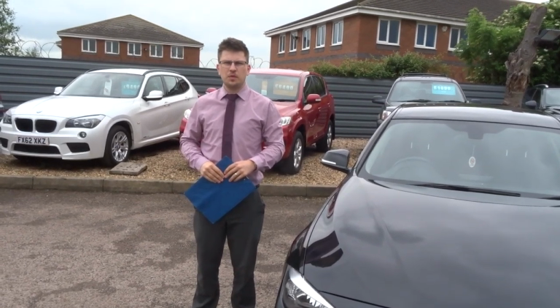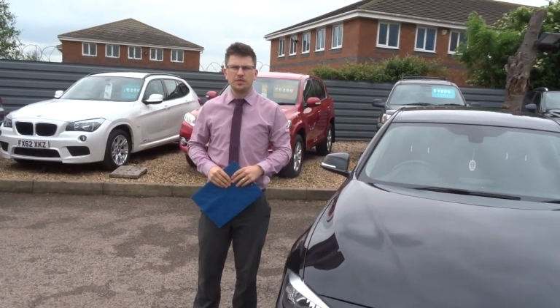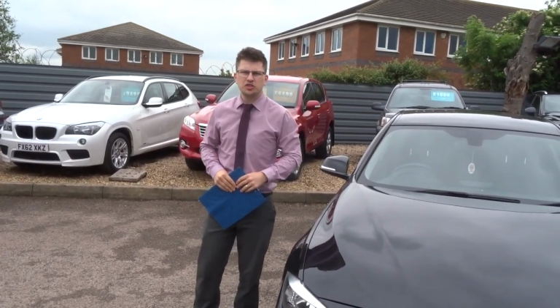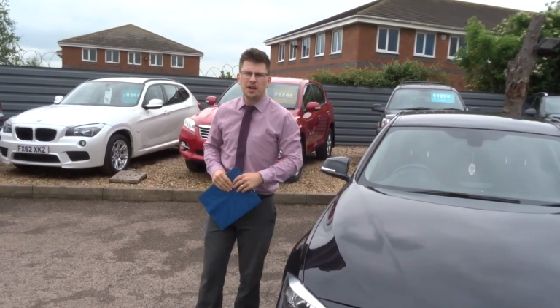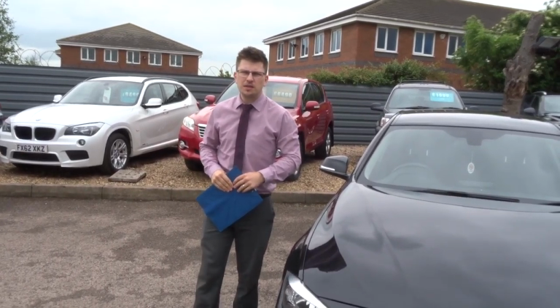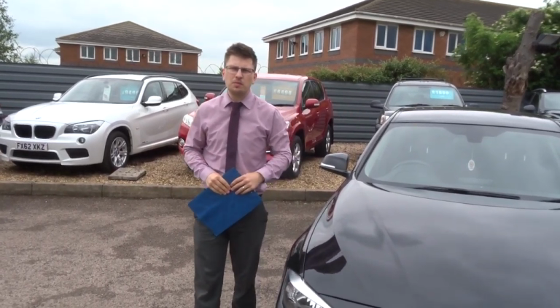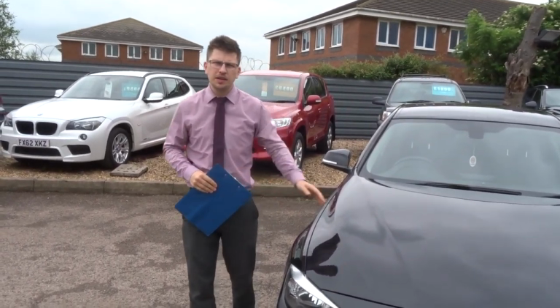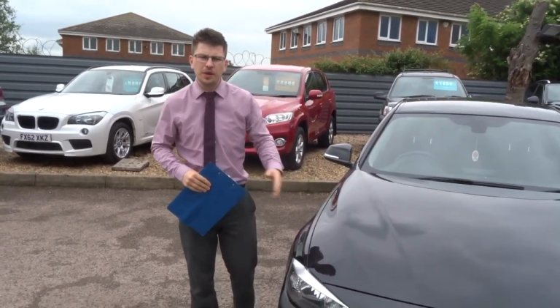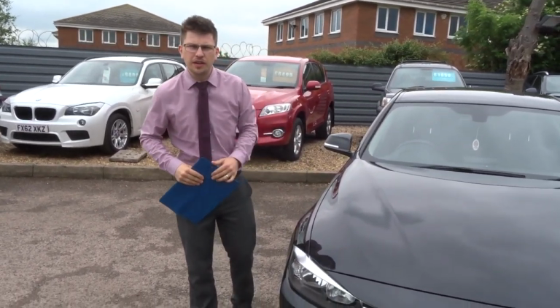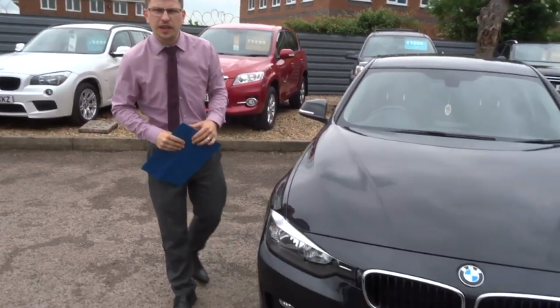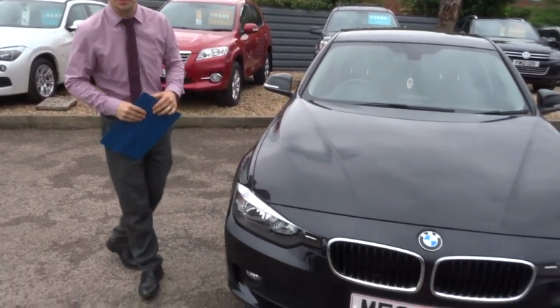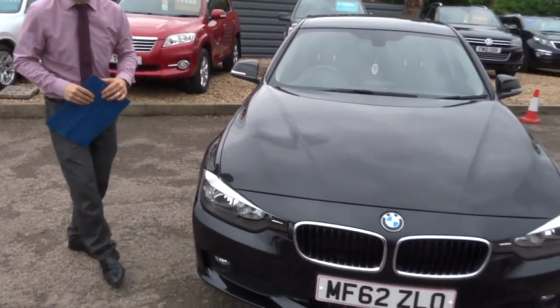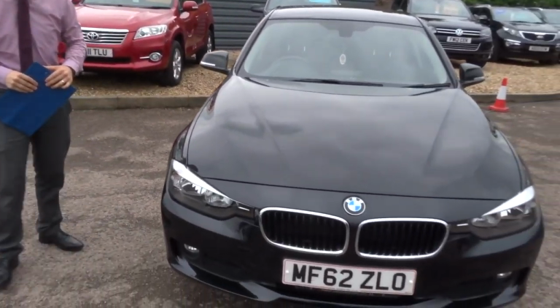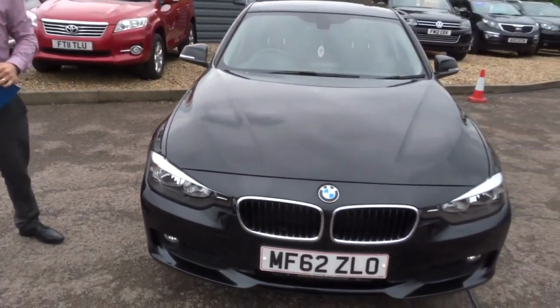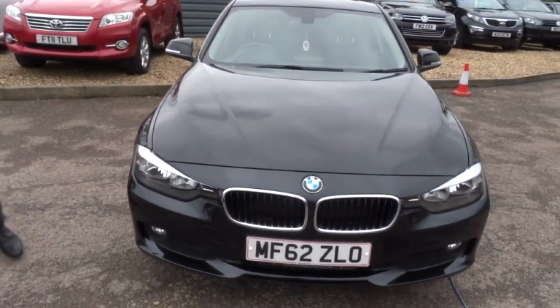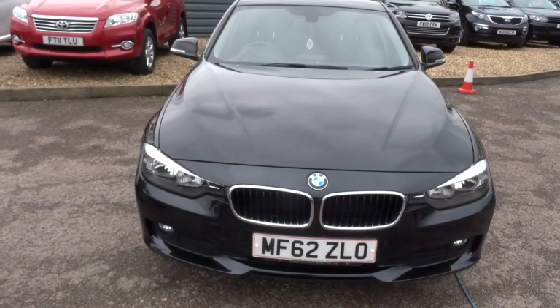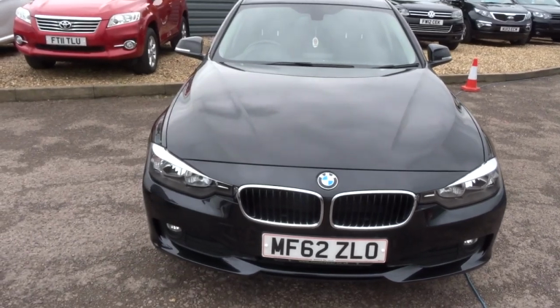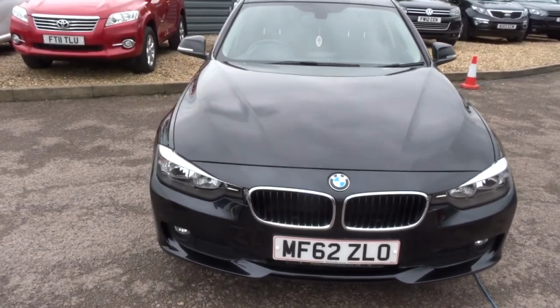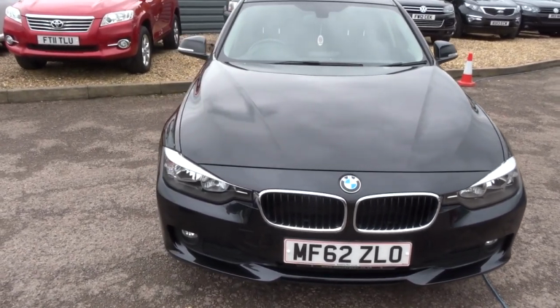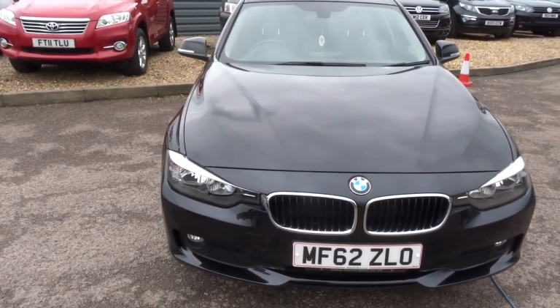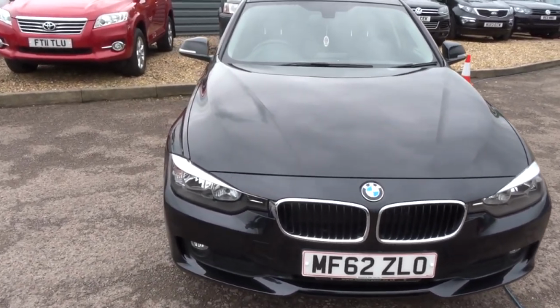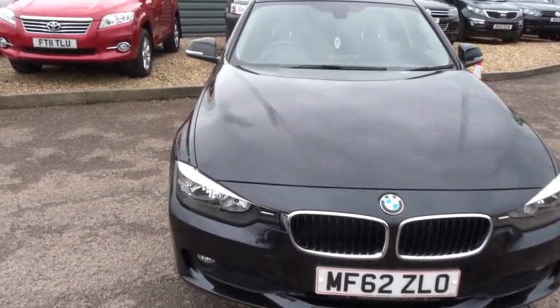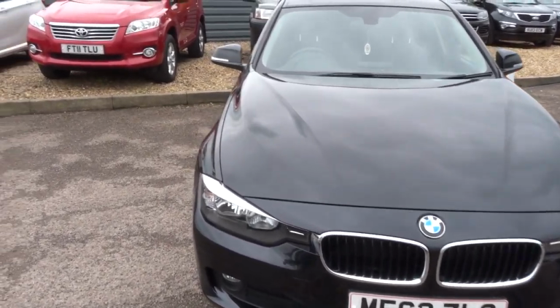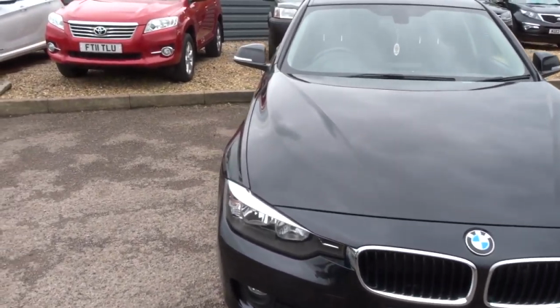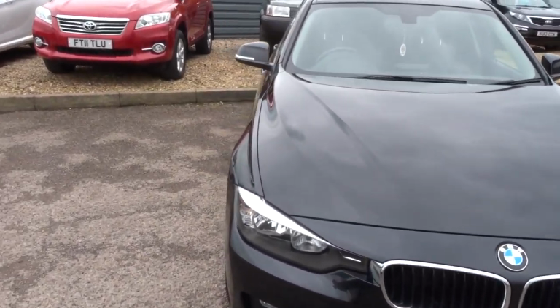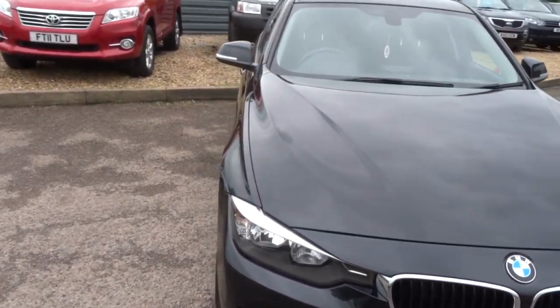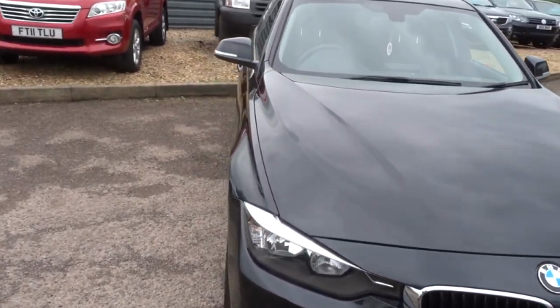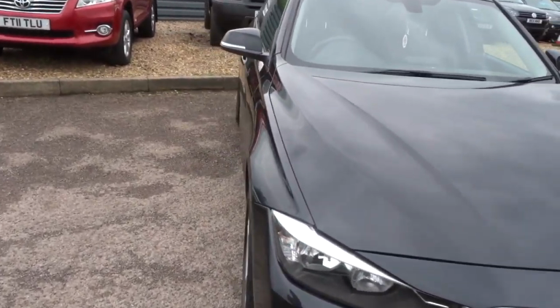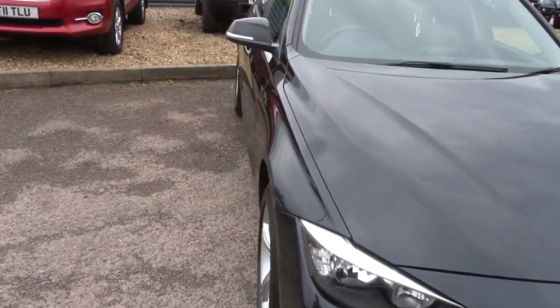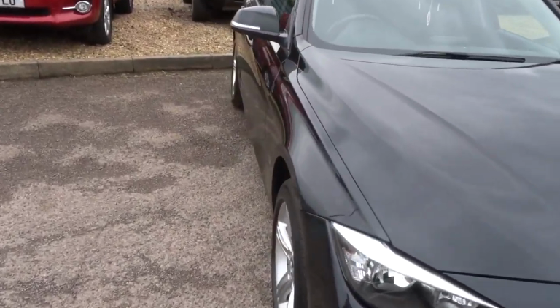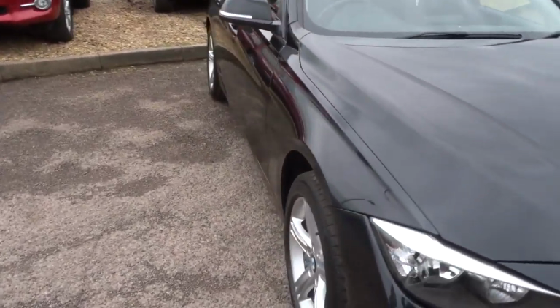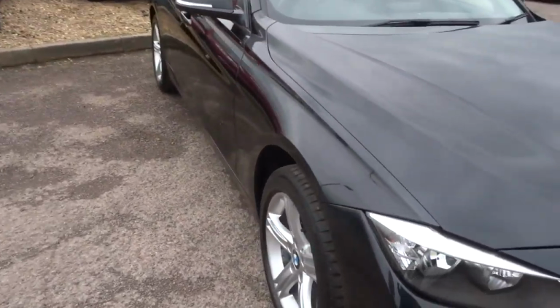Welcome to Country Car, my name's Tom. Here we have a lovely BMW 3 Series. I'm going to give you a walk around the car, show you a few of the features and the general condition of the car.